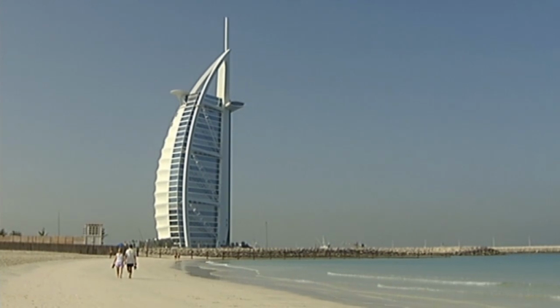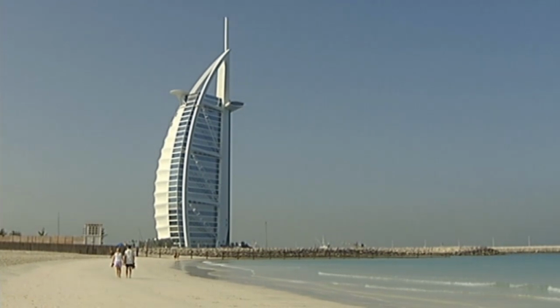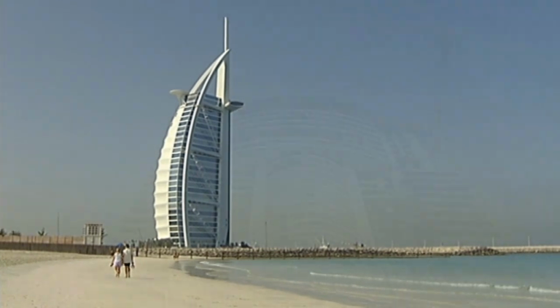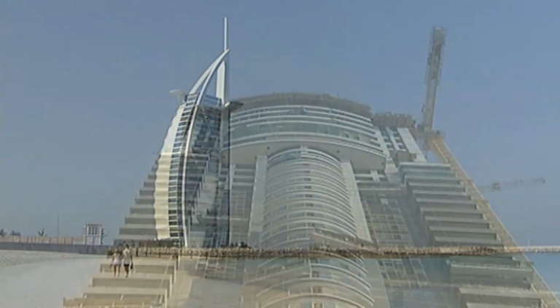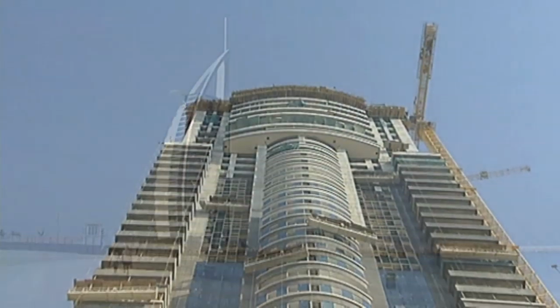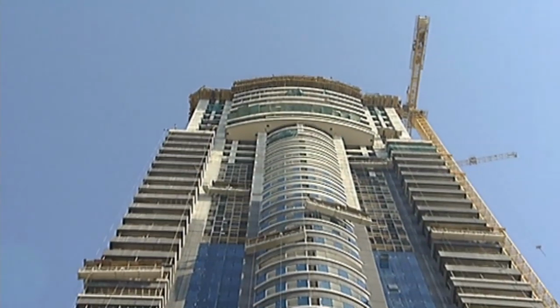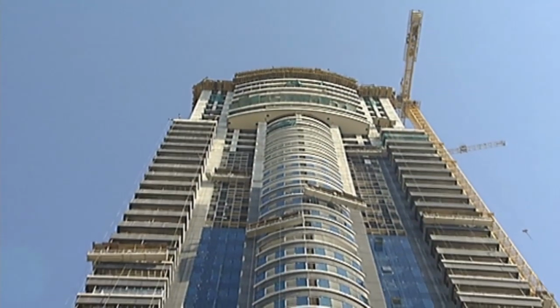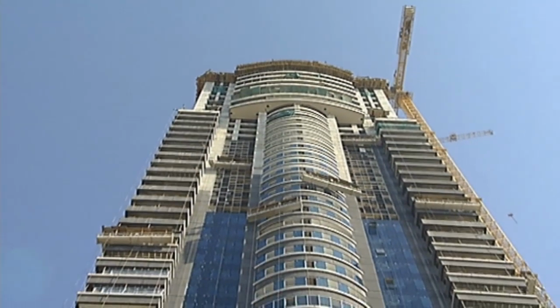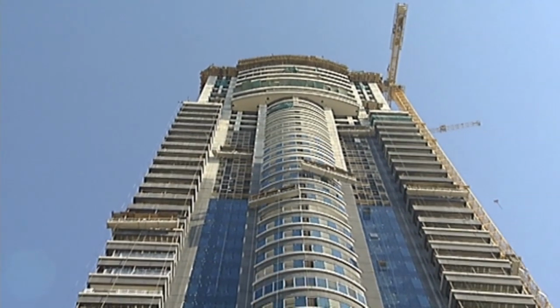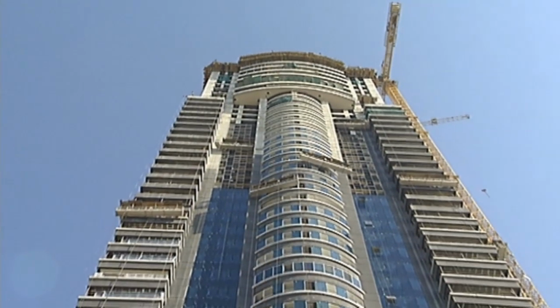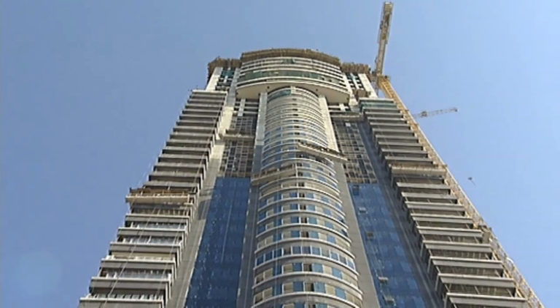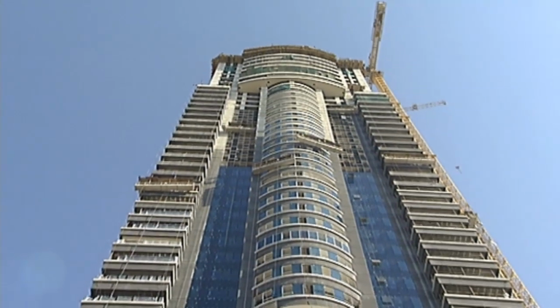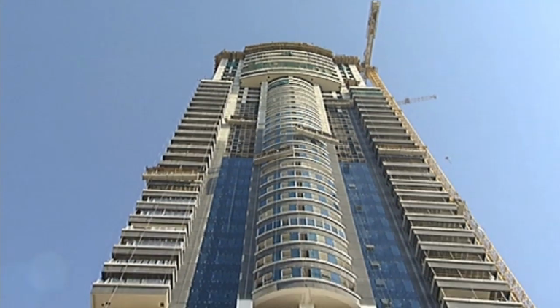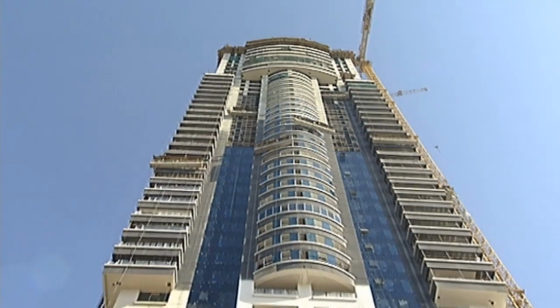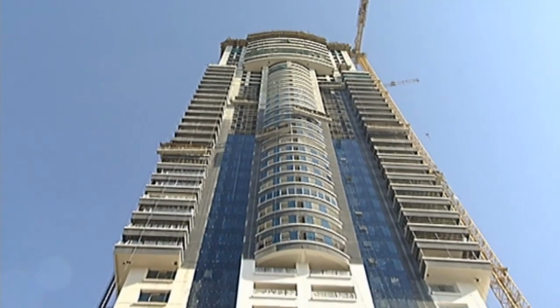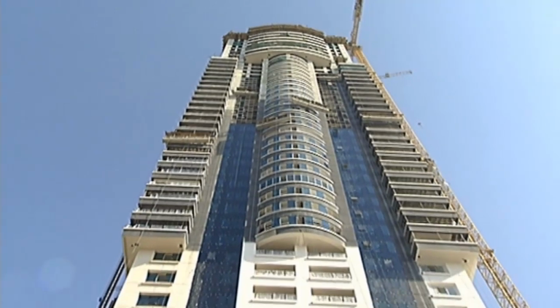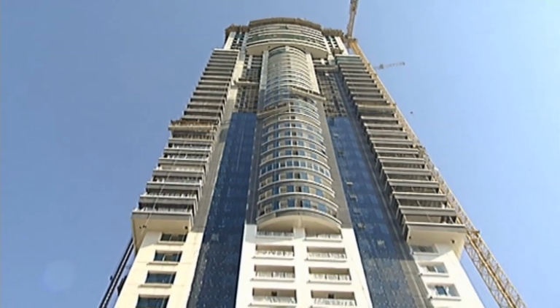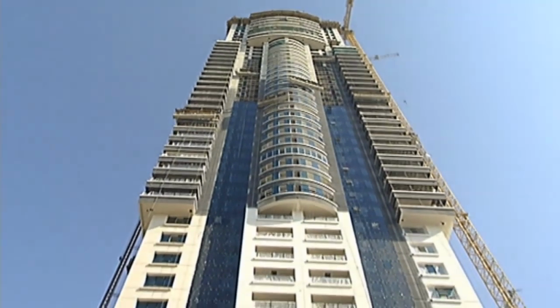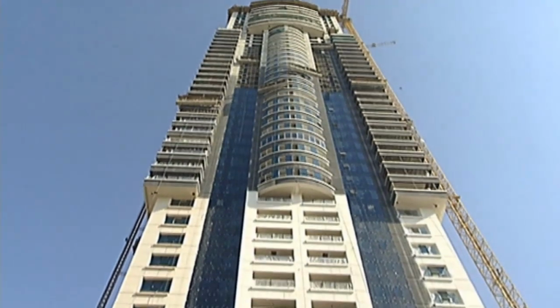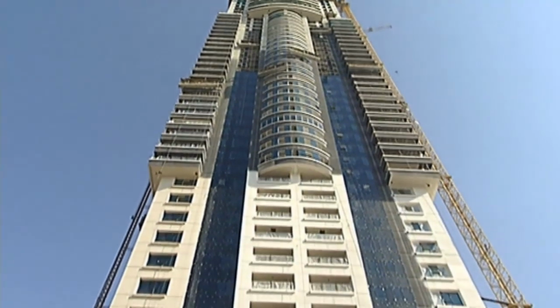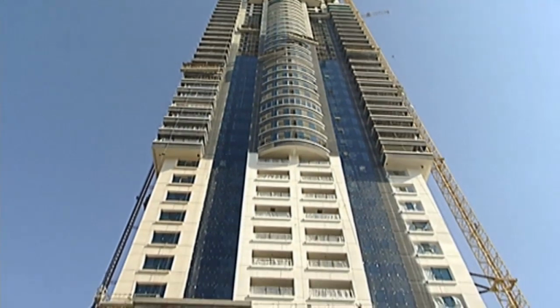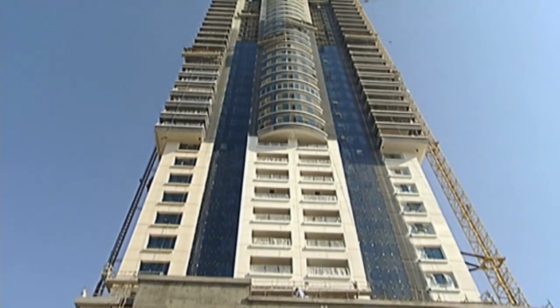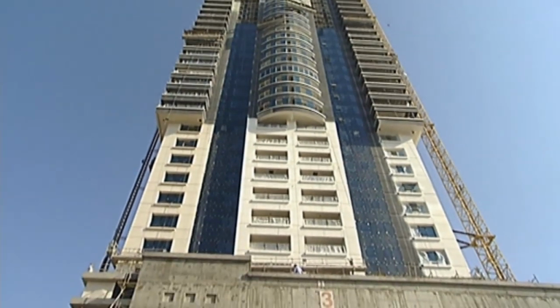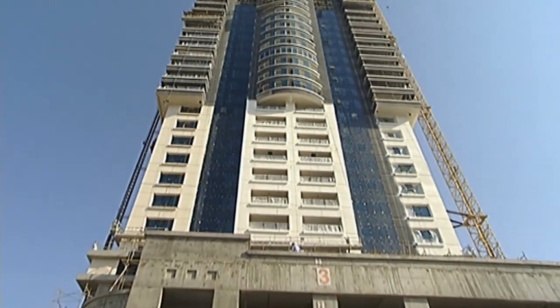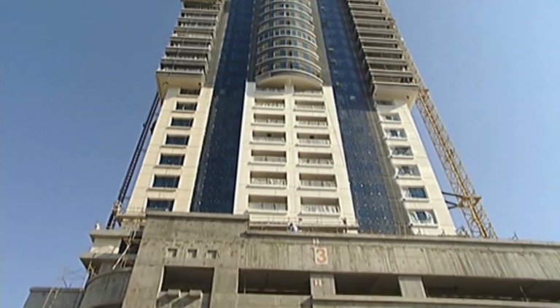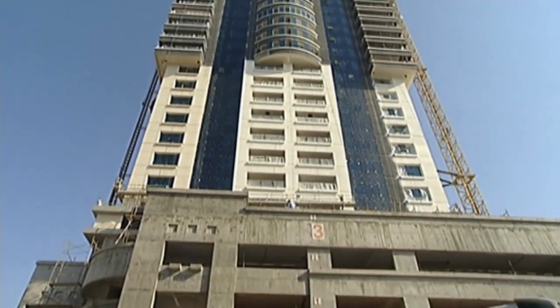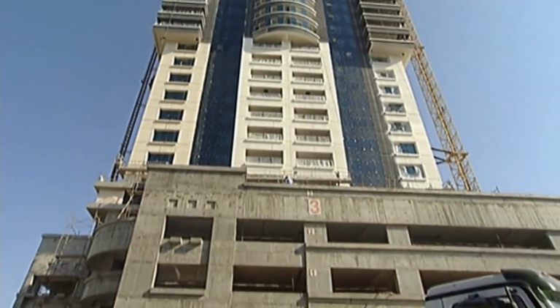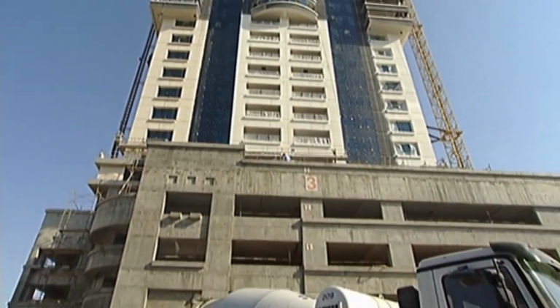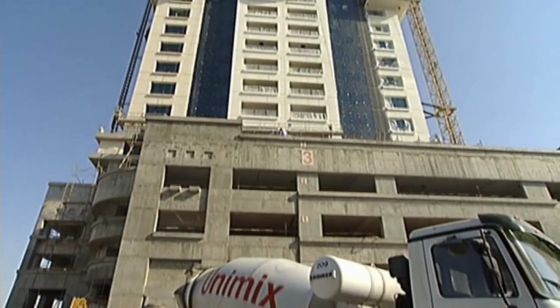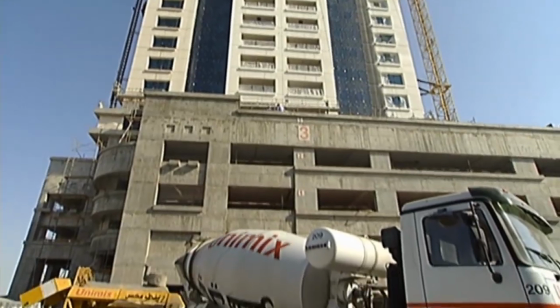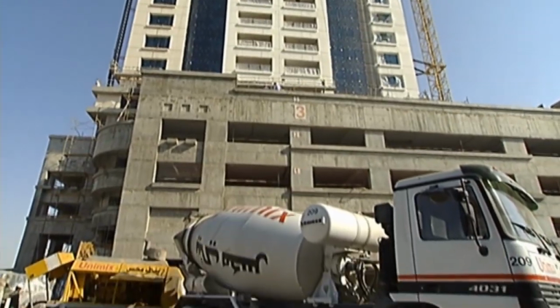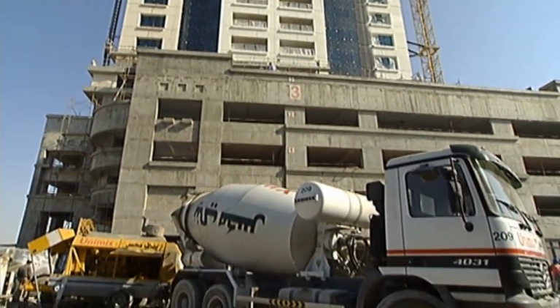Most of the world's modern buildings are made from concrete. There are ever-increasing demands on architecture, and the demands on concrete are becoming ever larger.